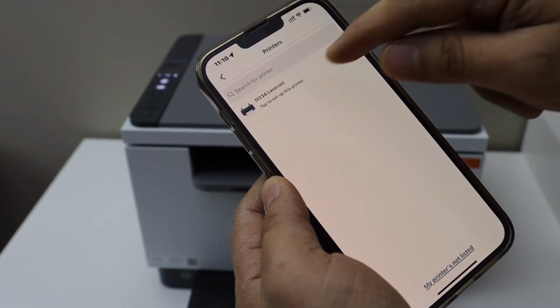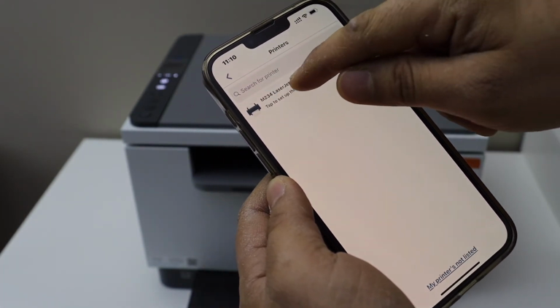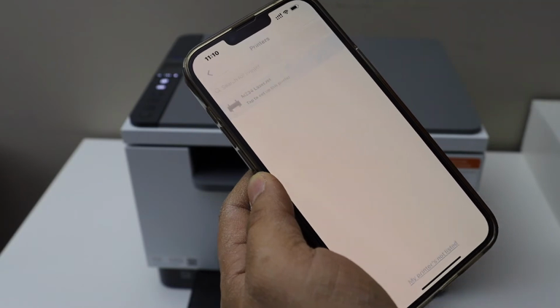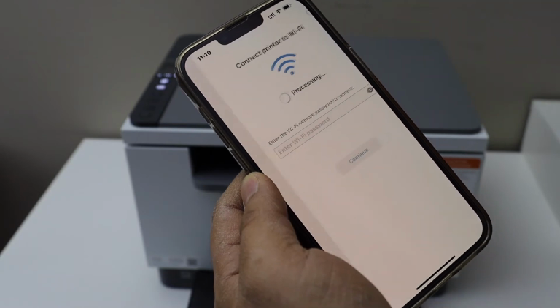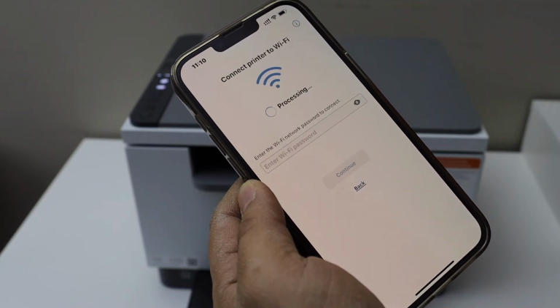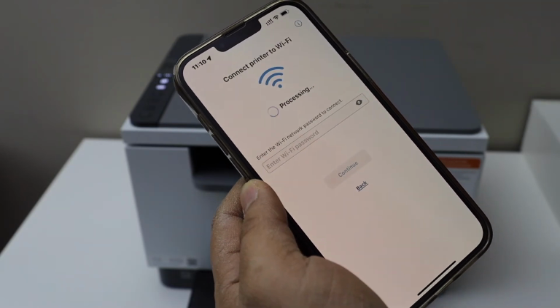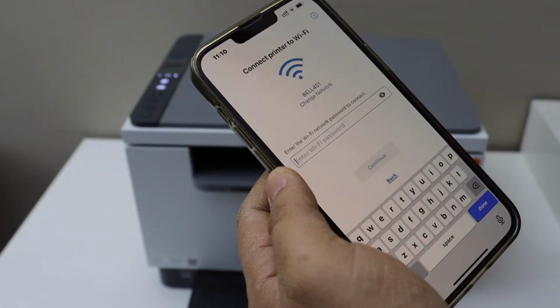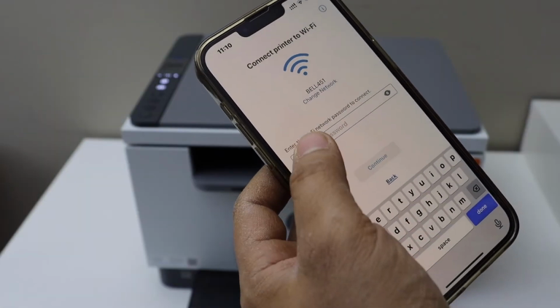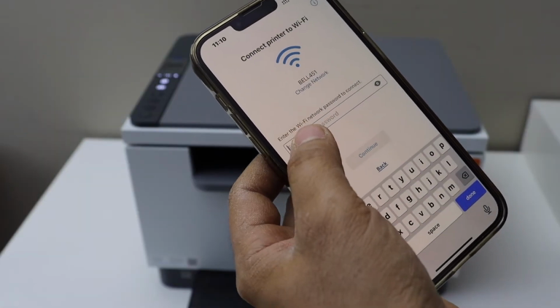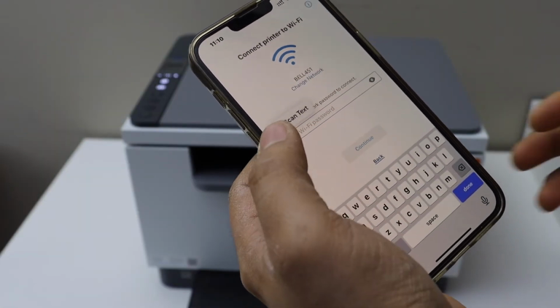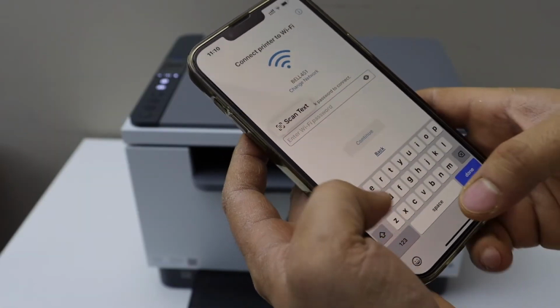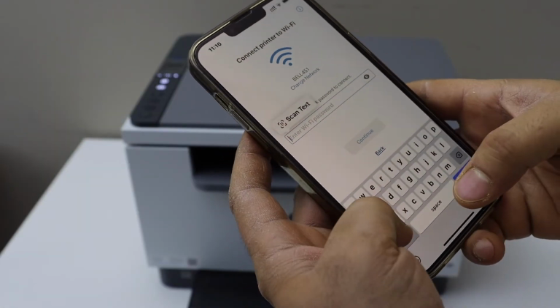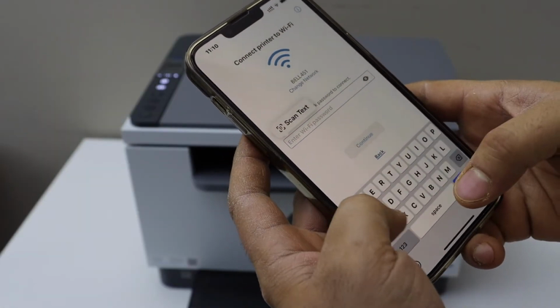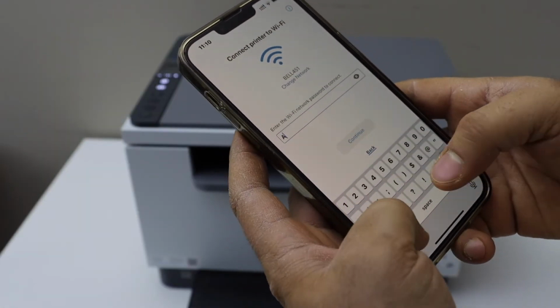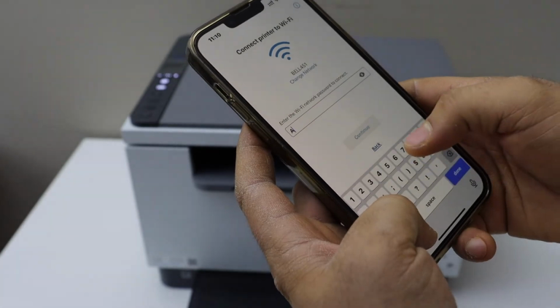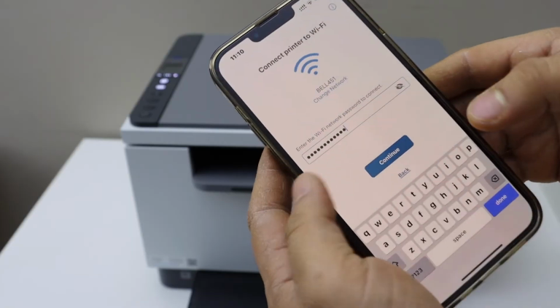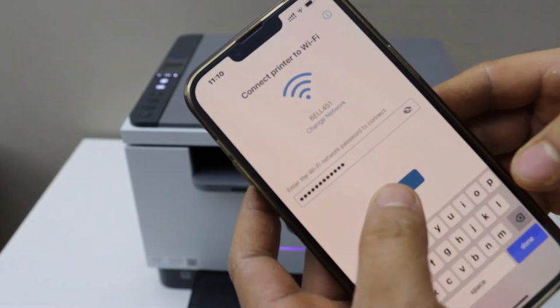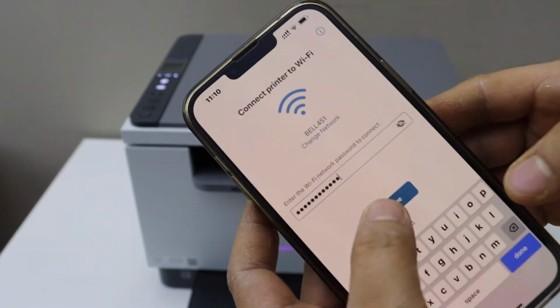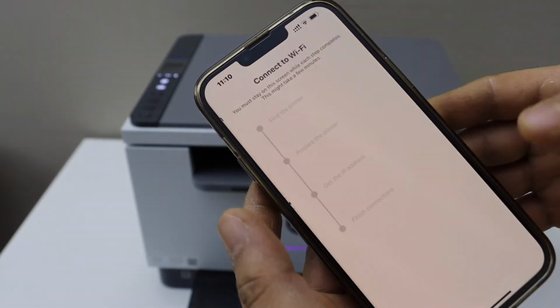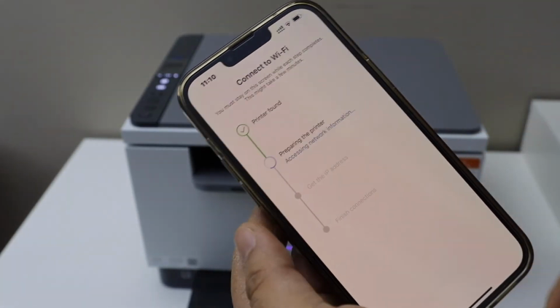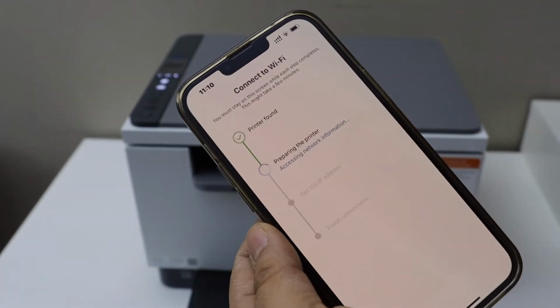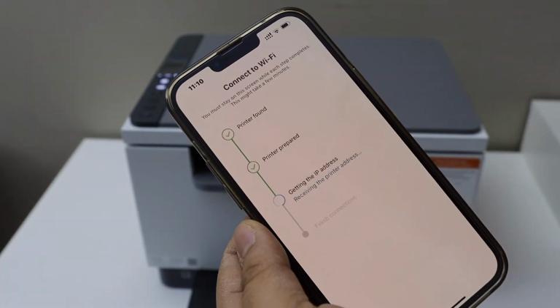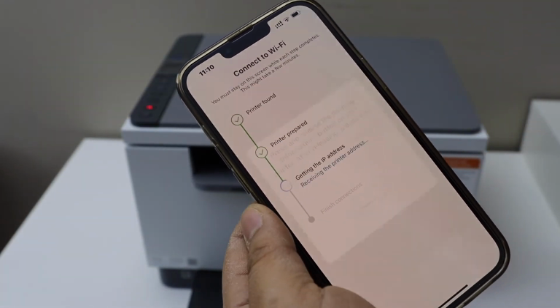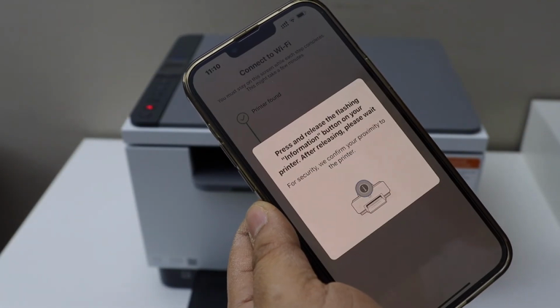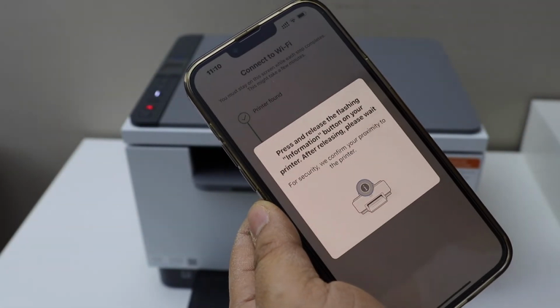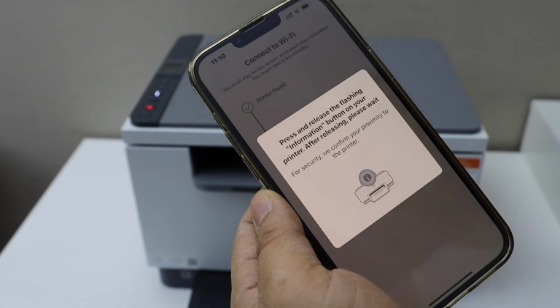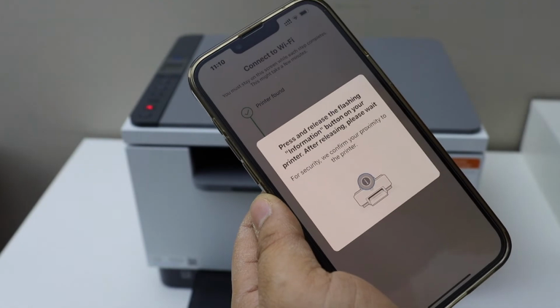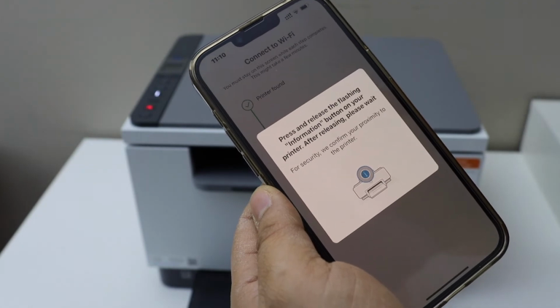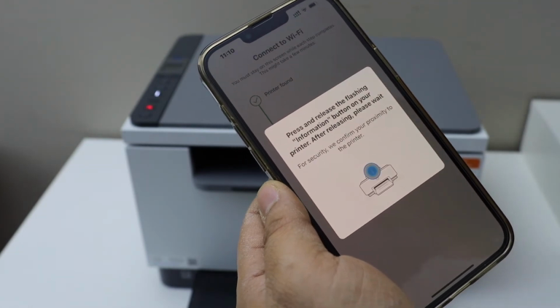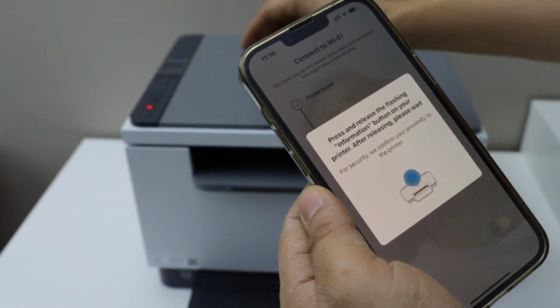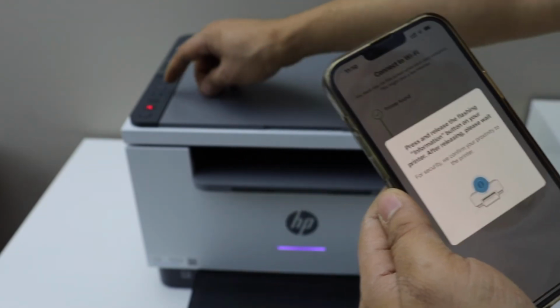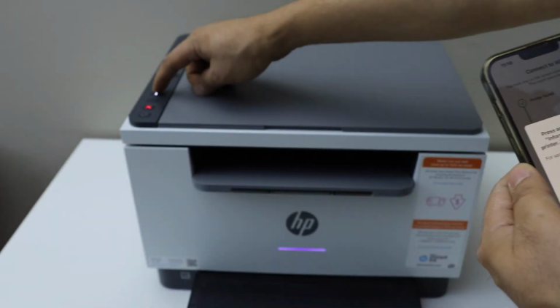Select your laser printer. Enter your WiFi password. Click continue.